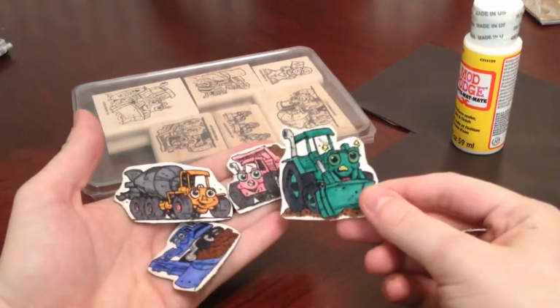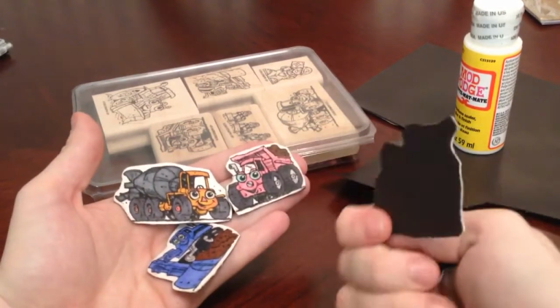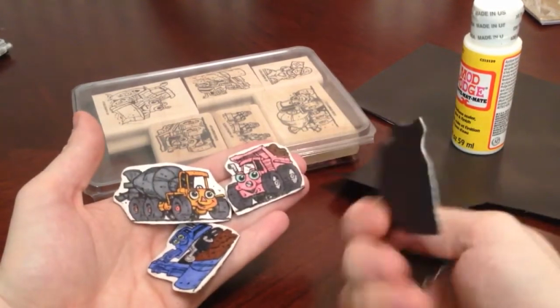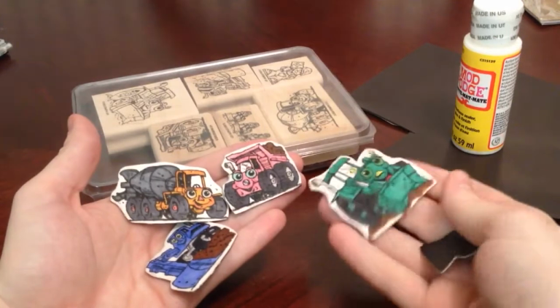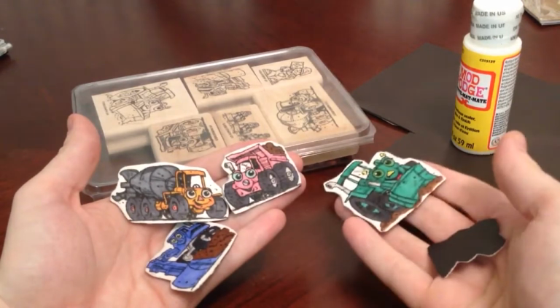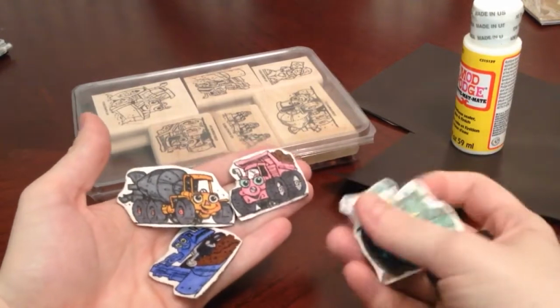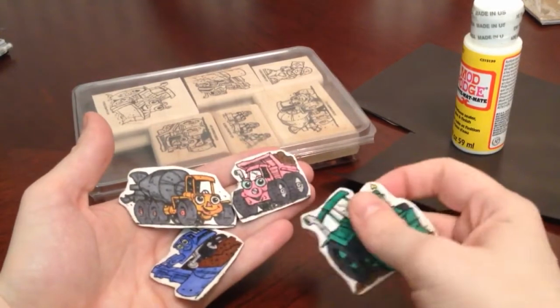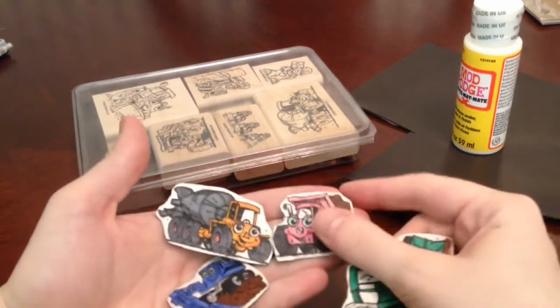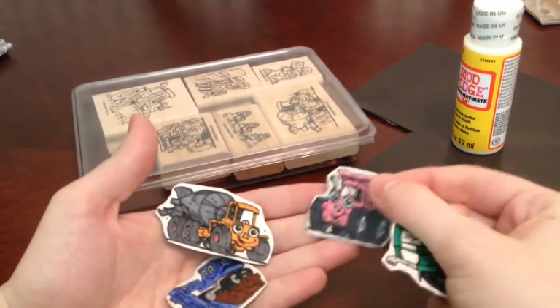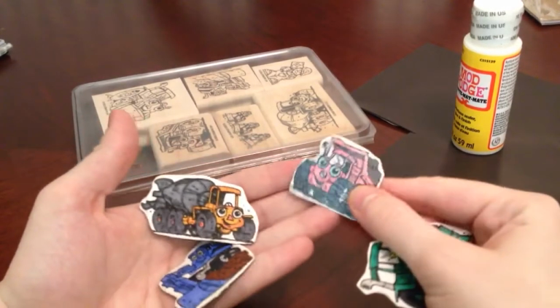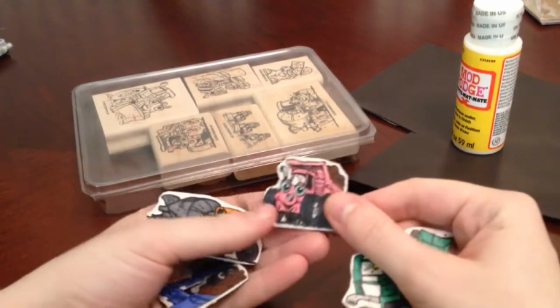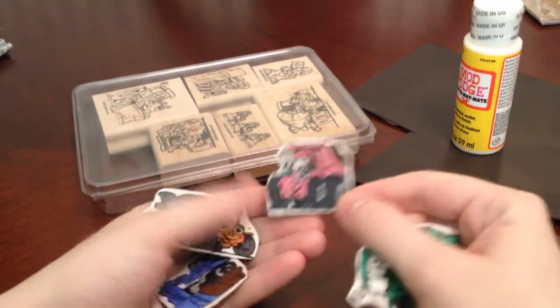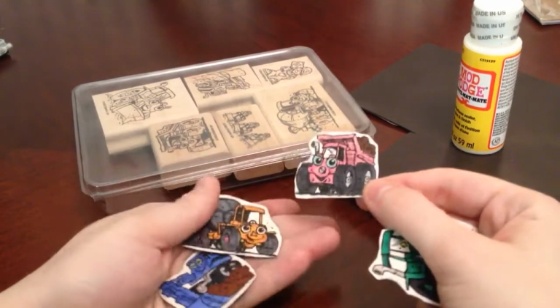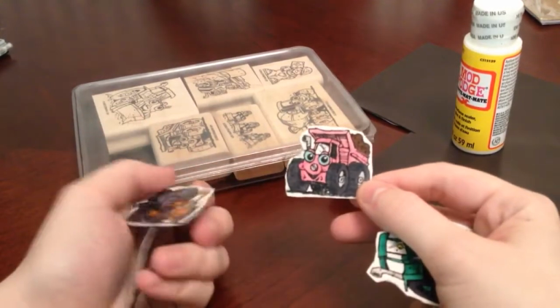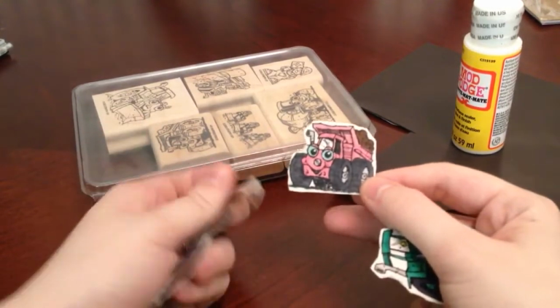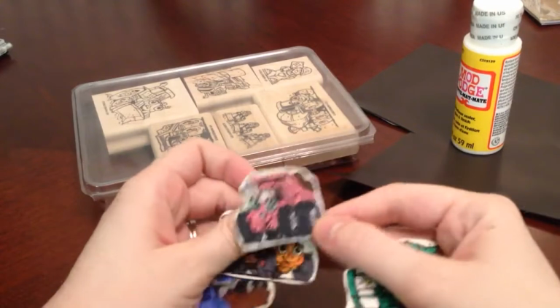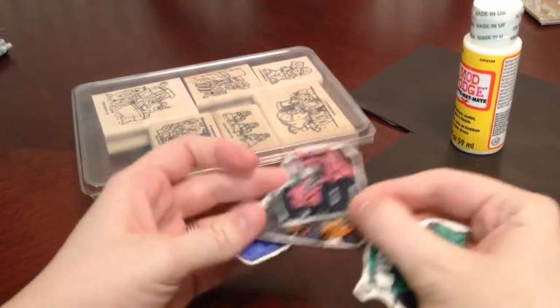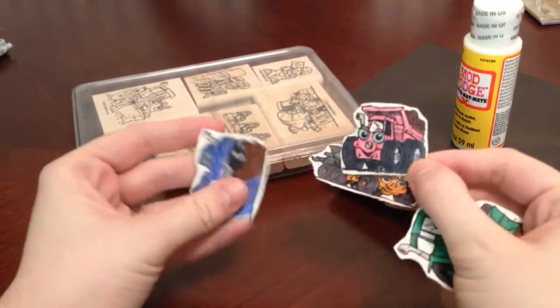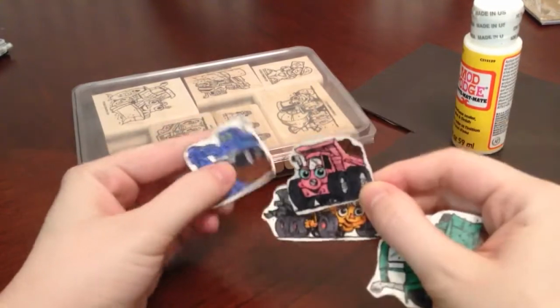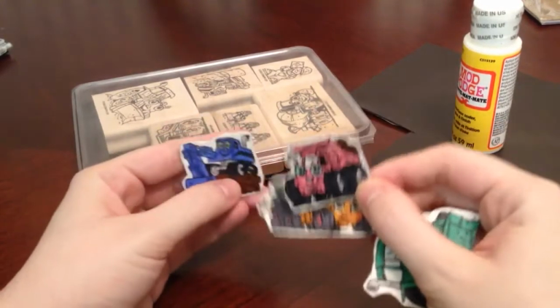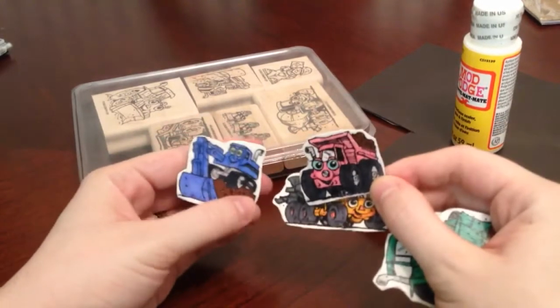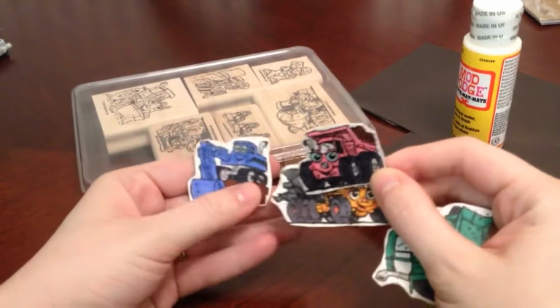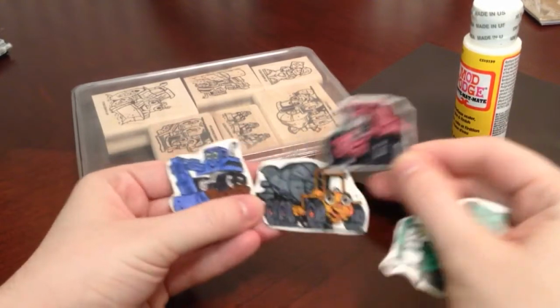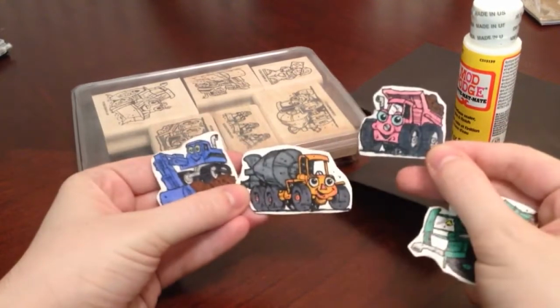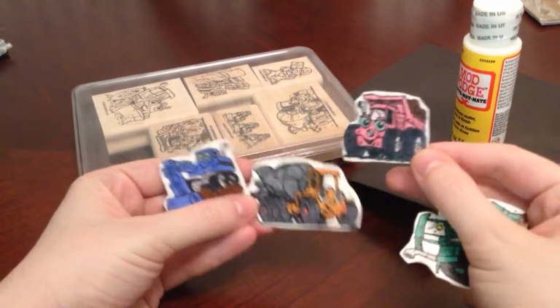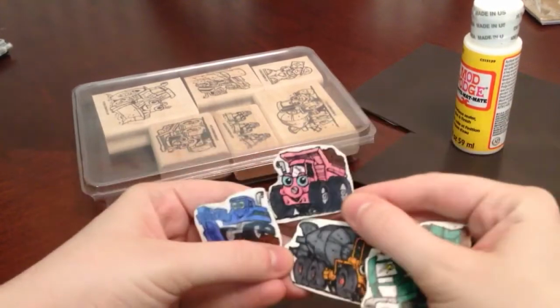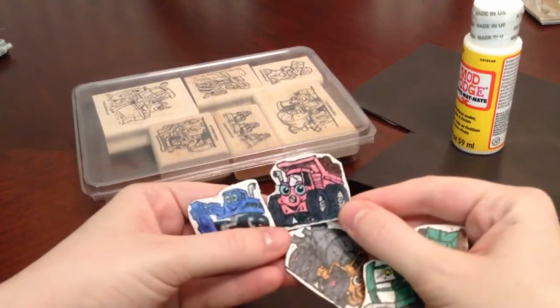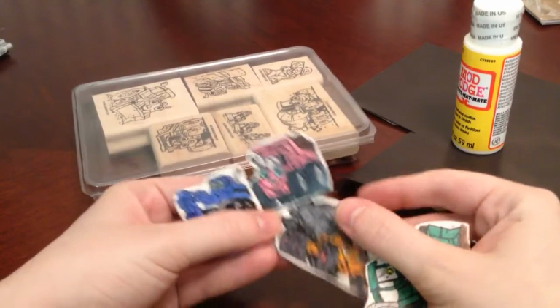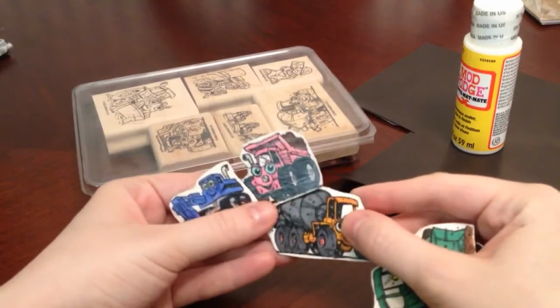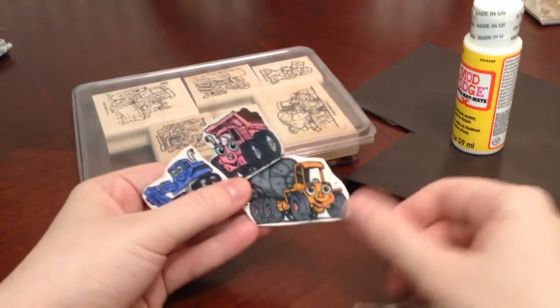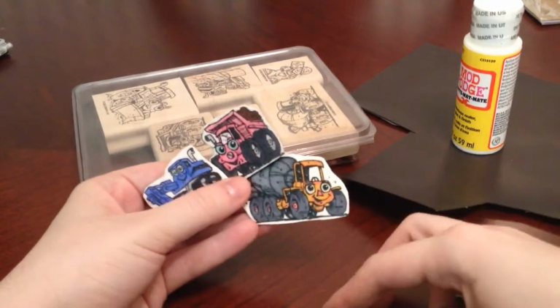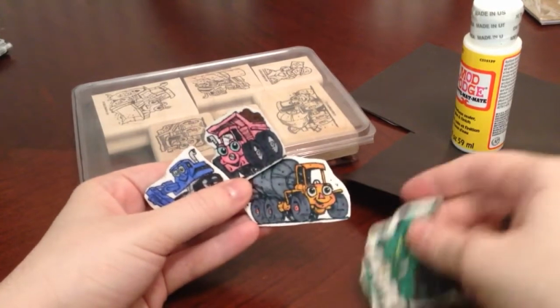Because he's at that age where he loves playing with magnets. And then I just stuck them on a pizza pan and gave them to him. And he played with them for a little while.